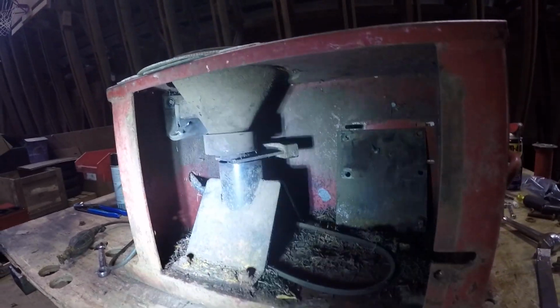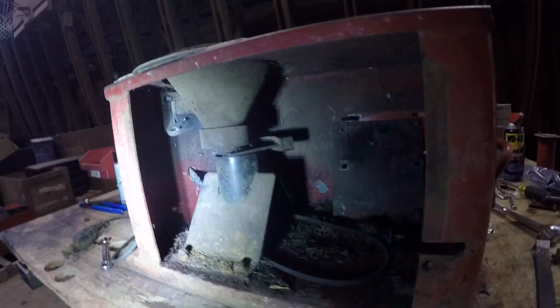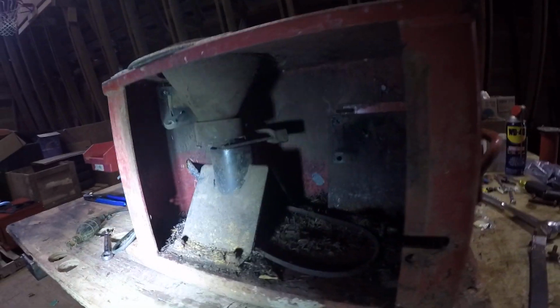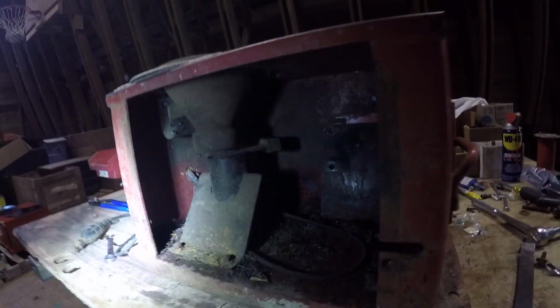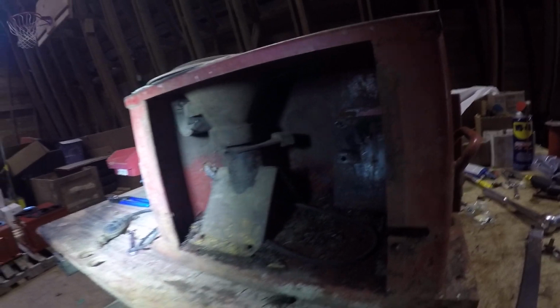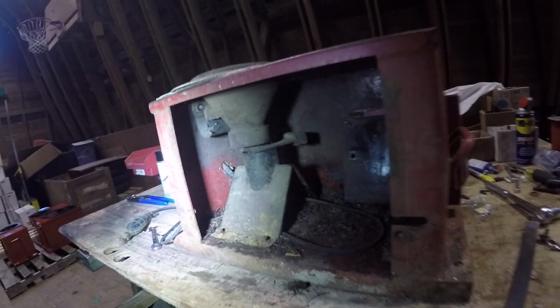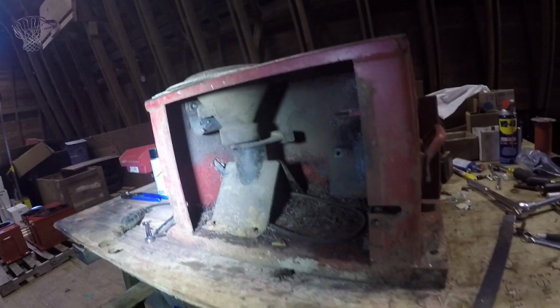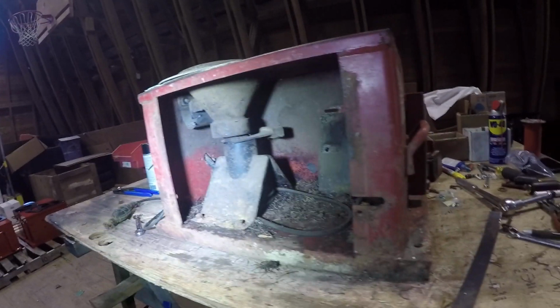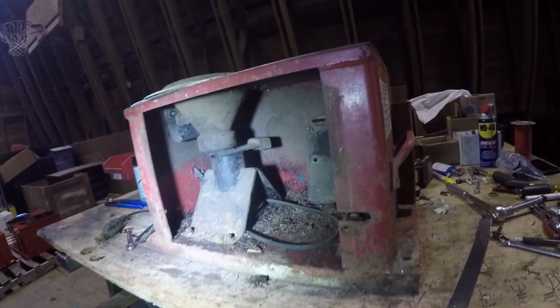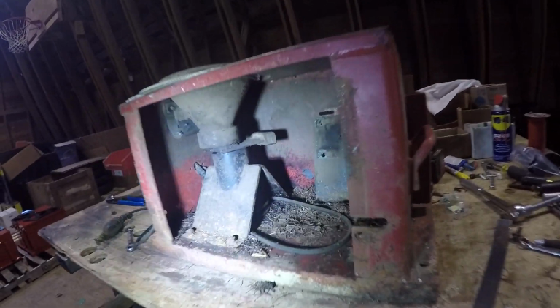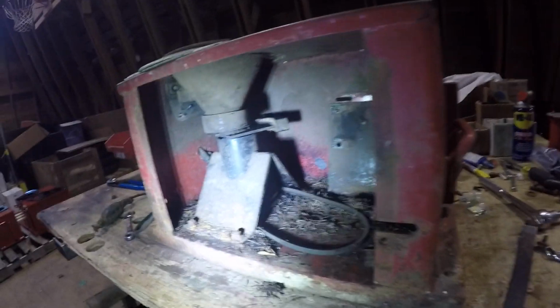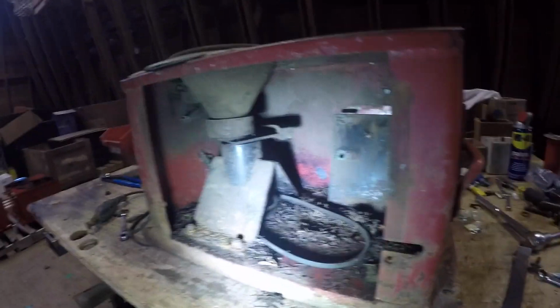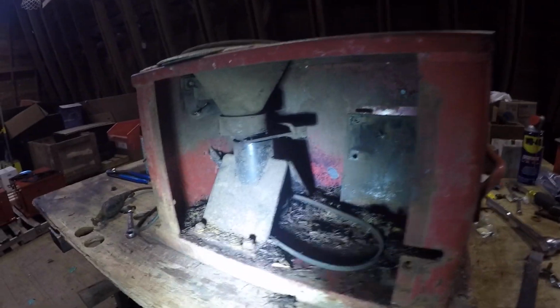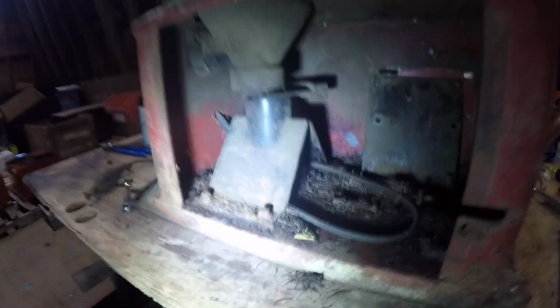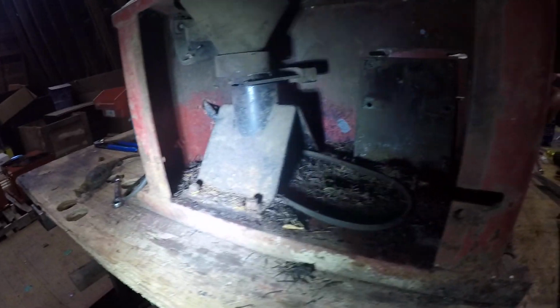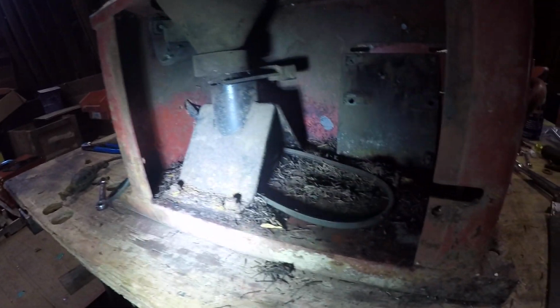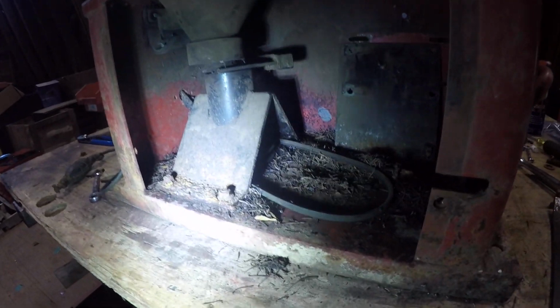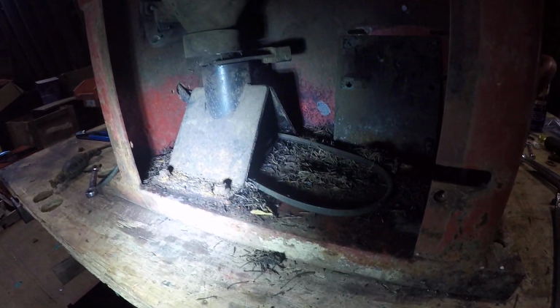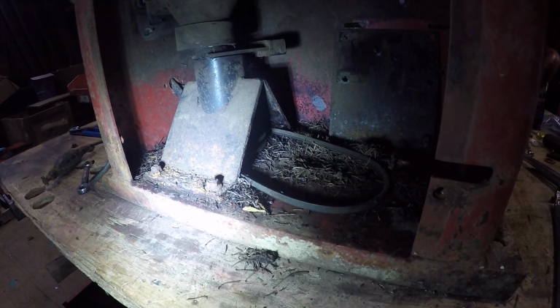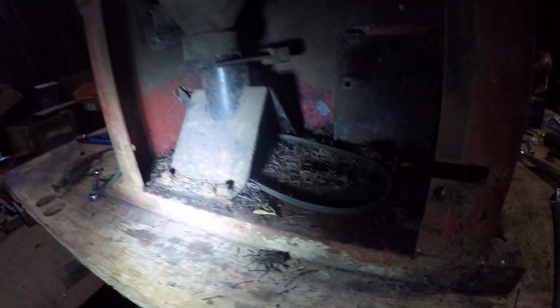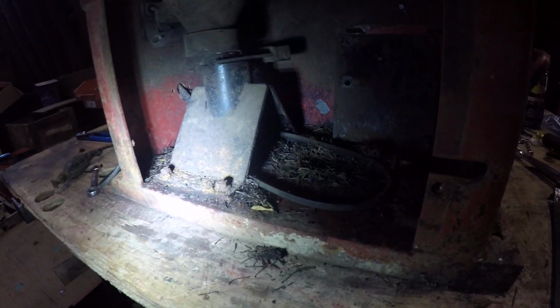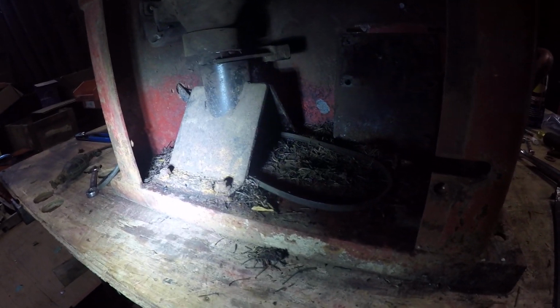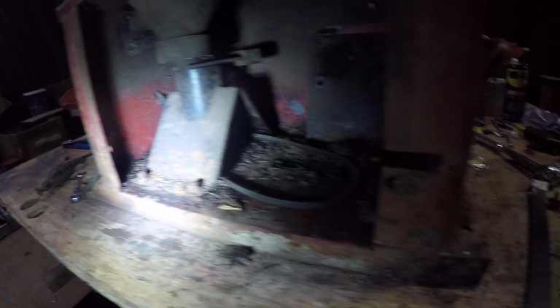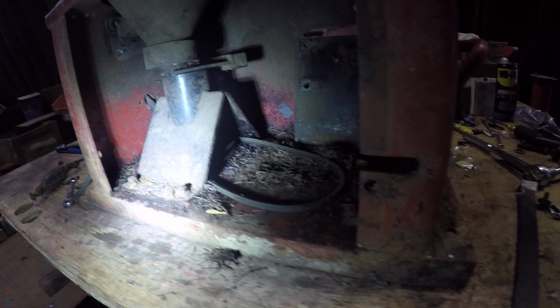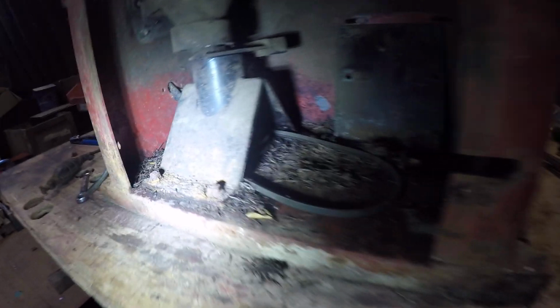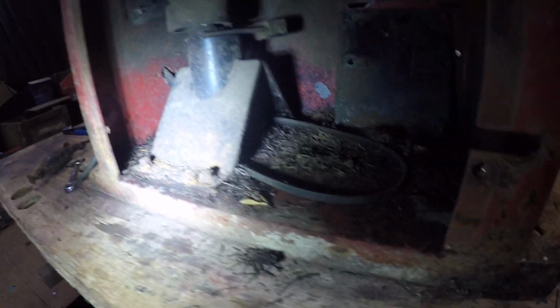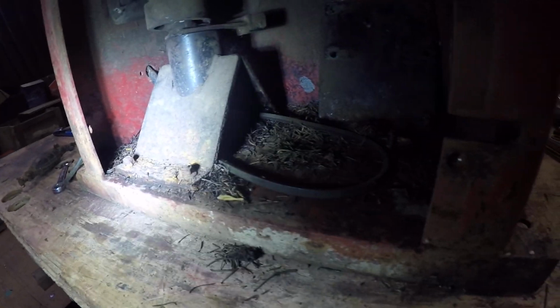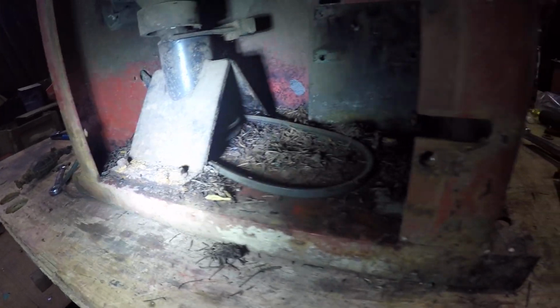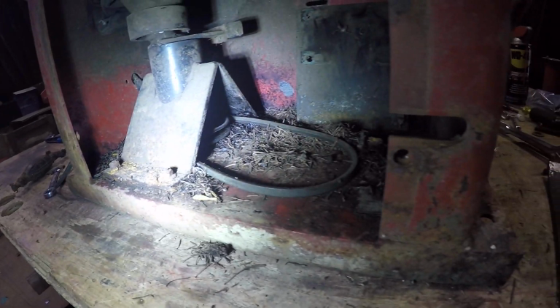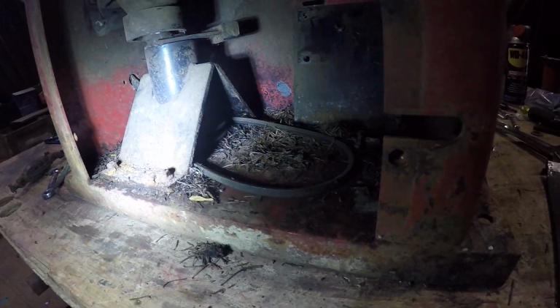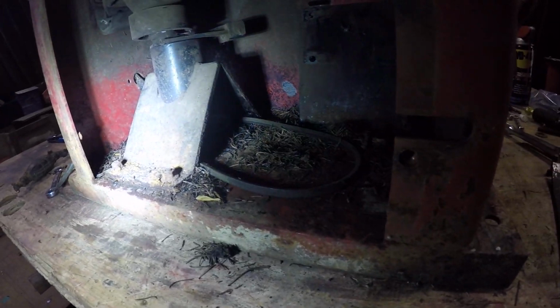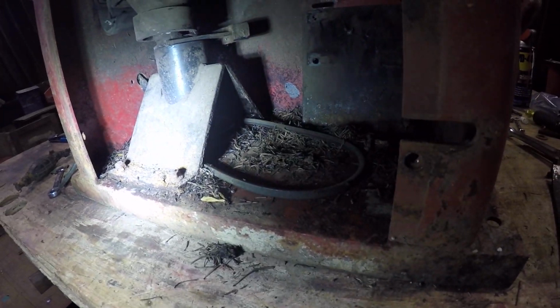Now let's get the tower out. I loosened these bolts up earlier, so hopefully I should just be able to reach in there and get them out.